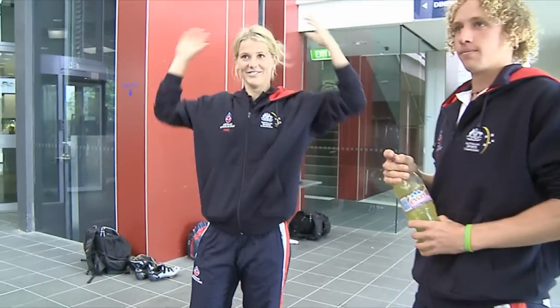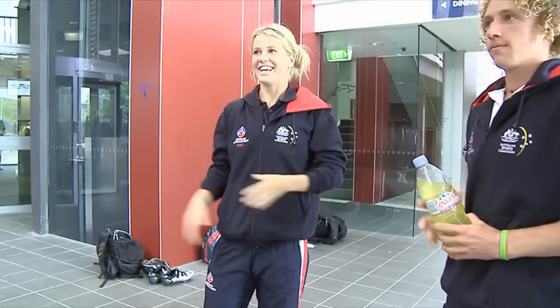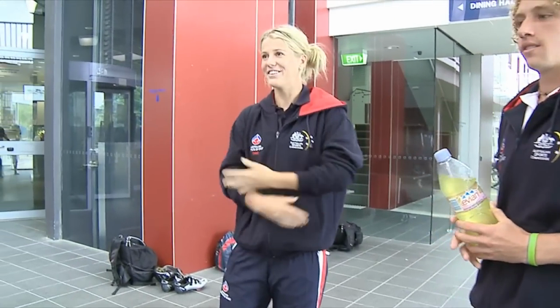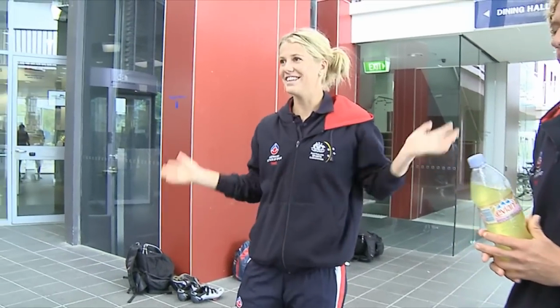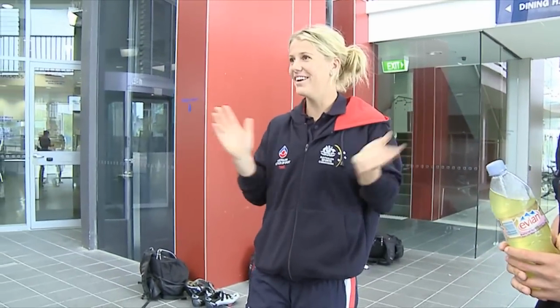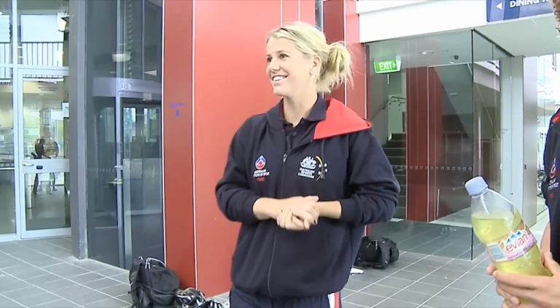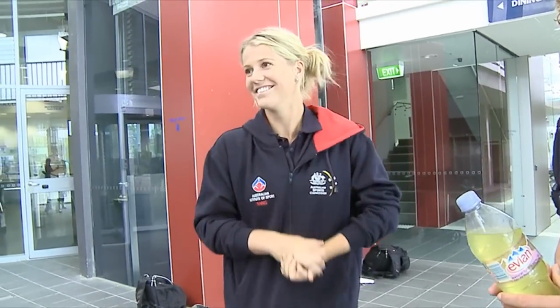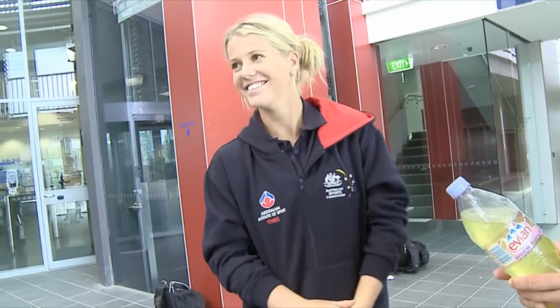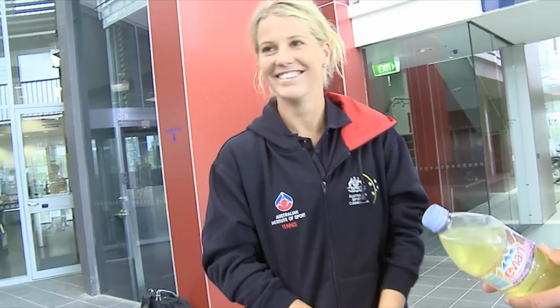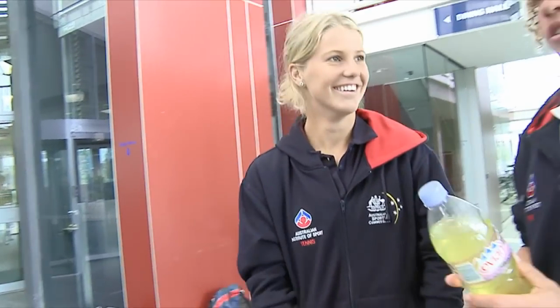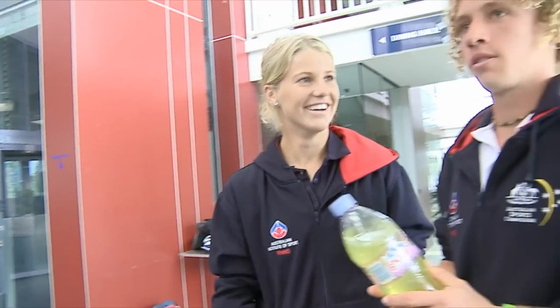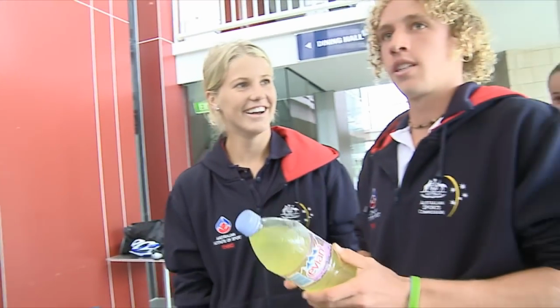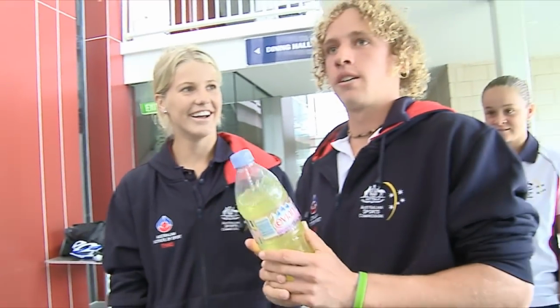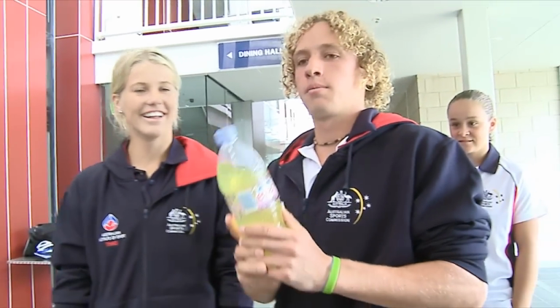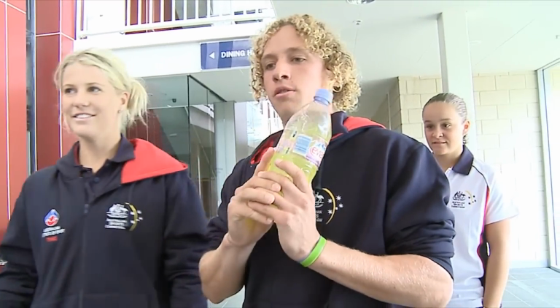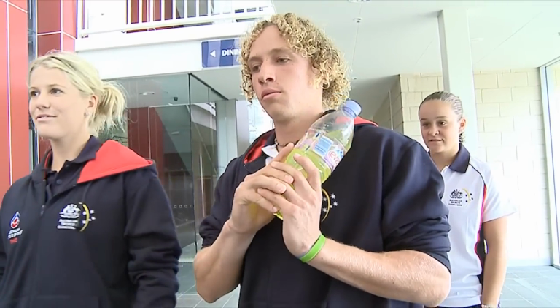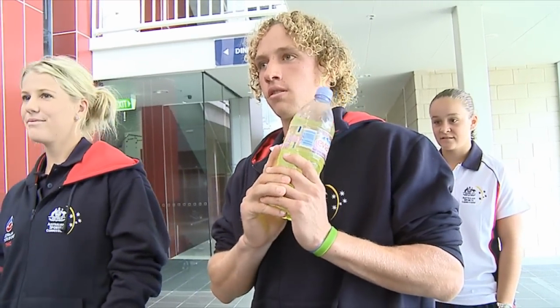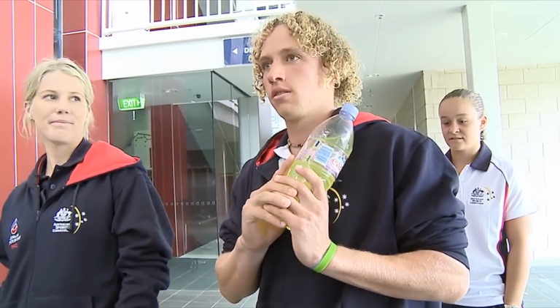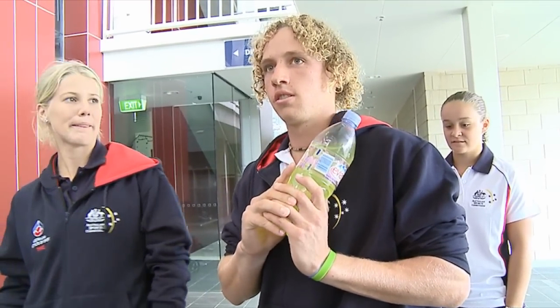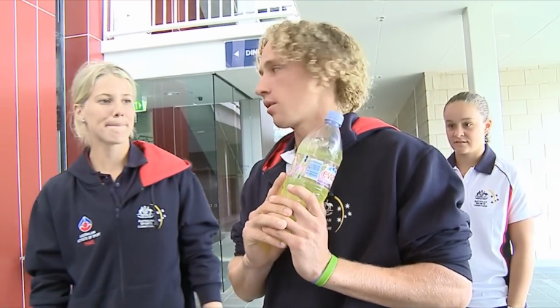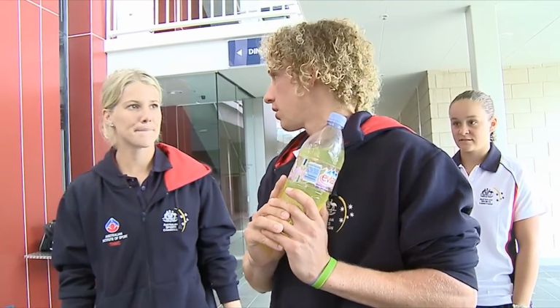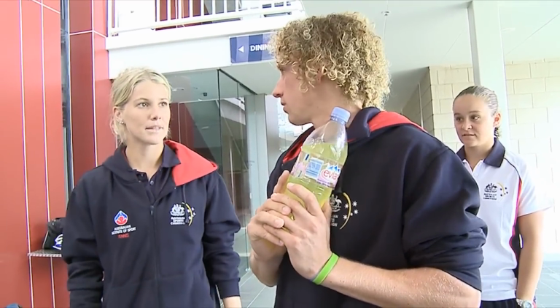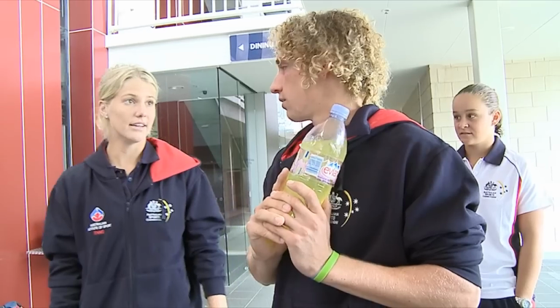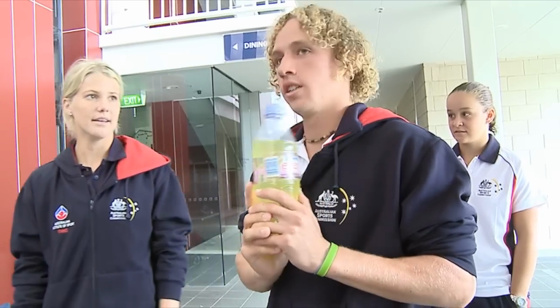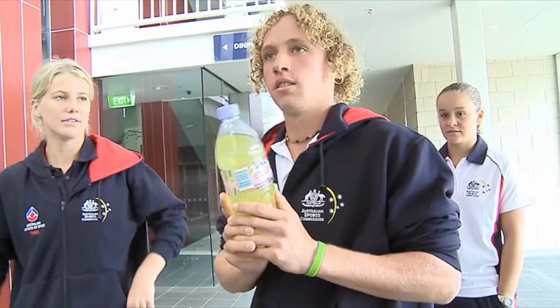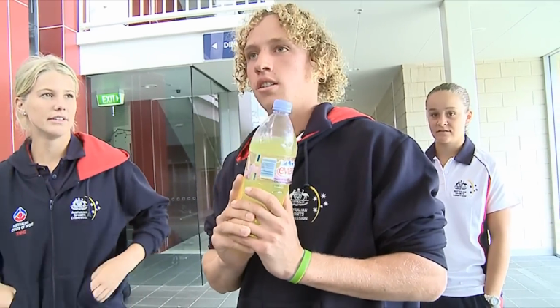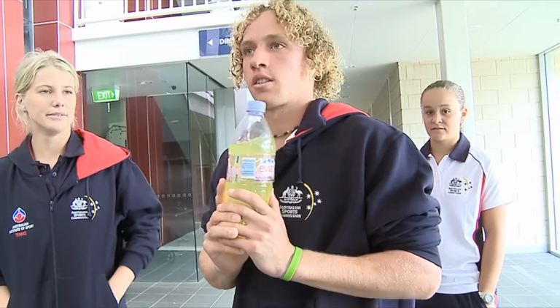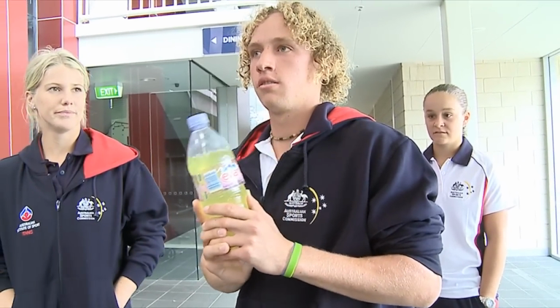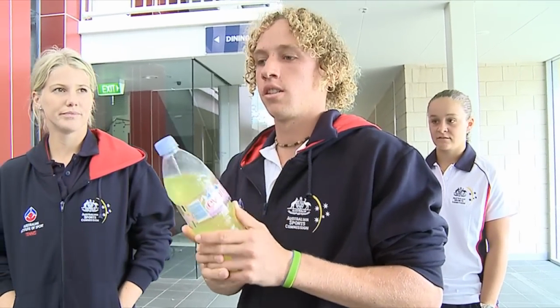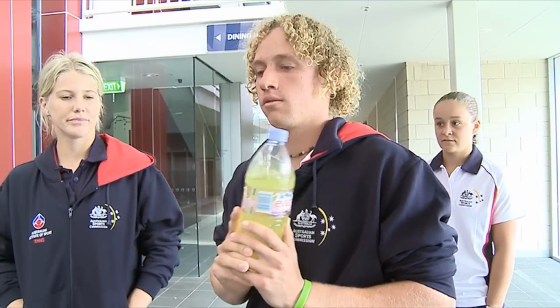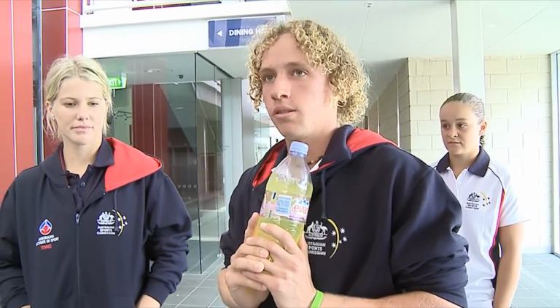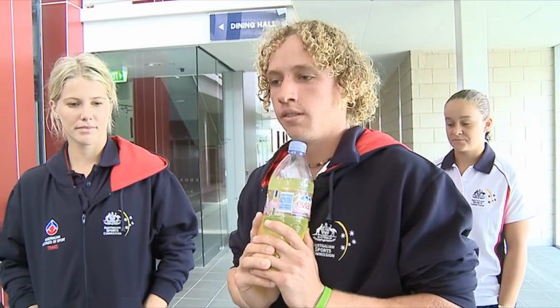So that concludes our tour. If all you guys want to take your parents up to your rooms, you guys can all see where we live.